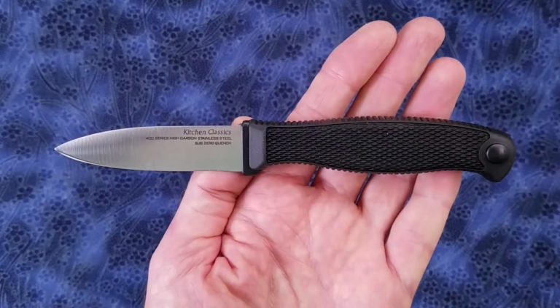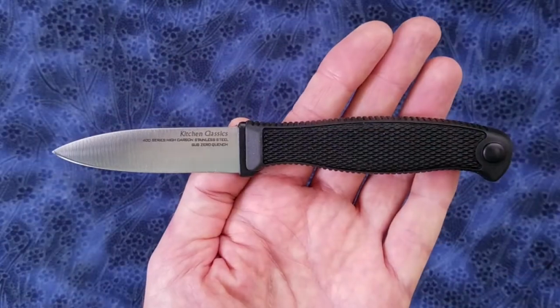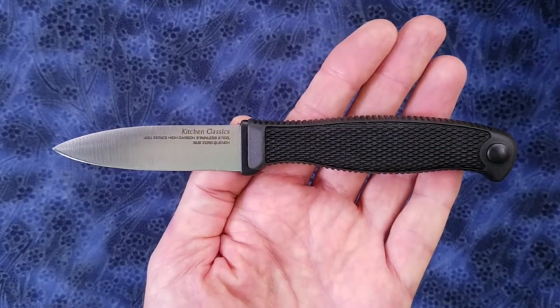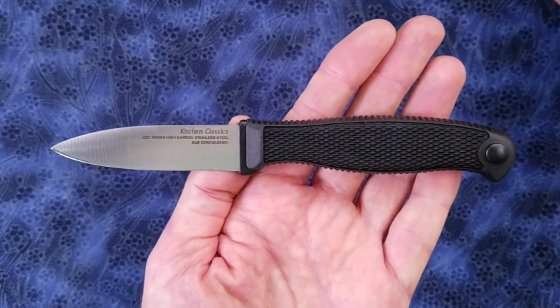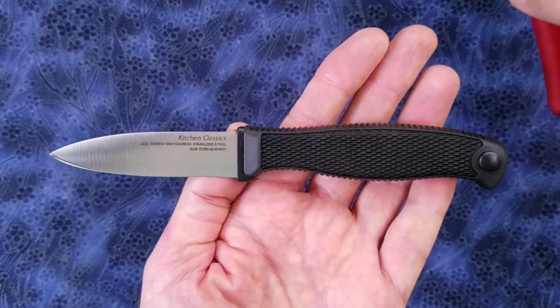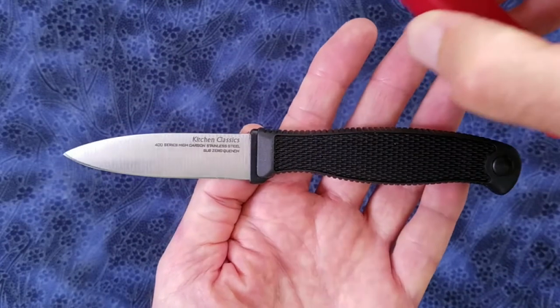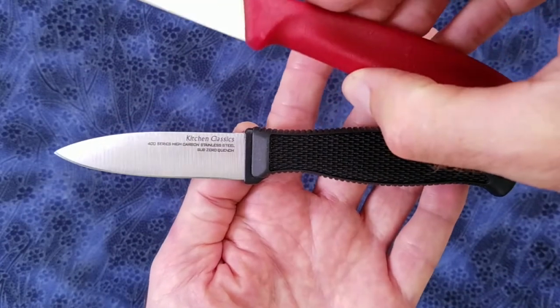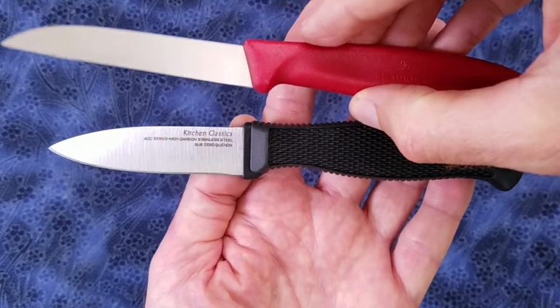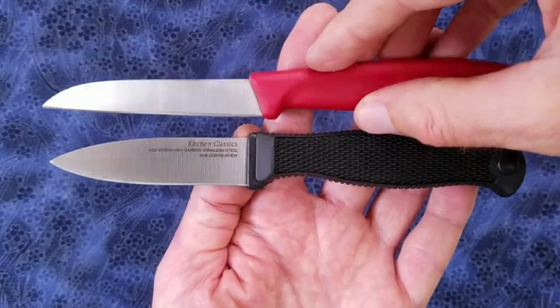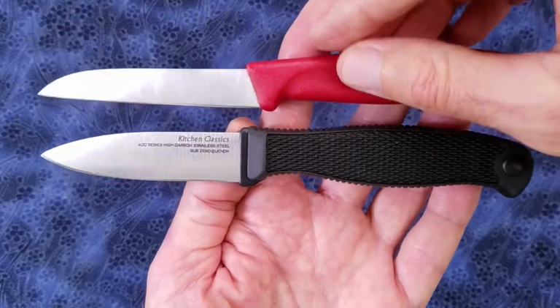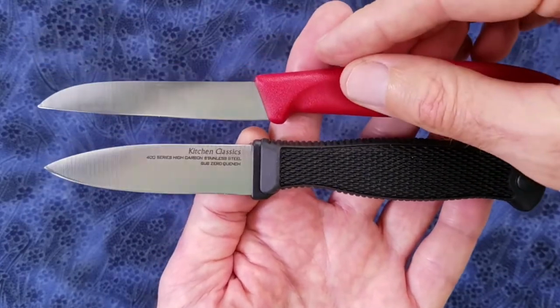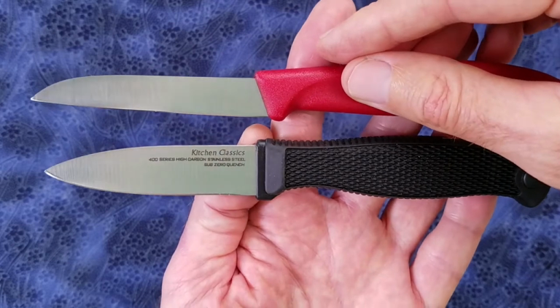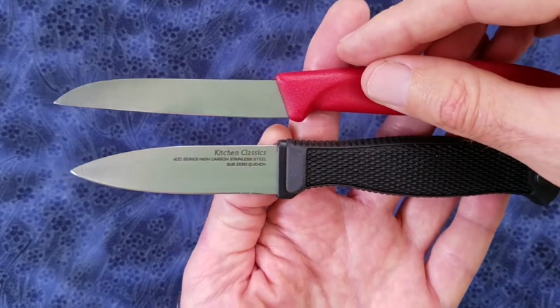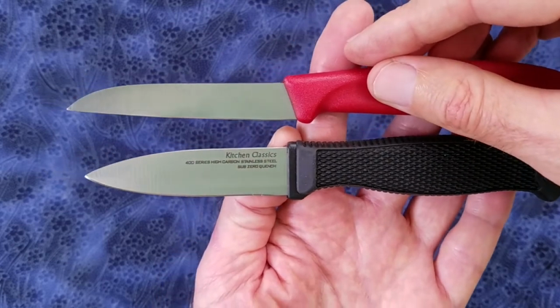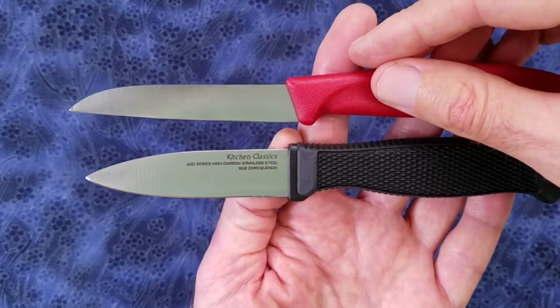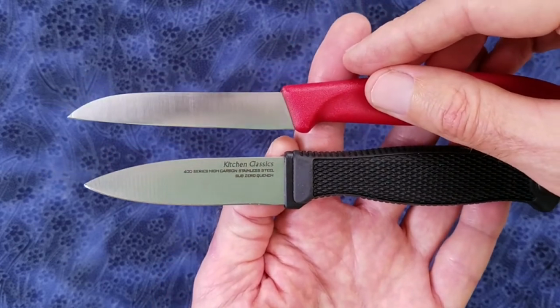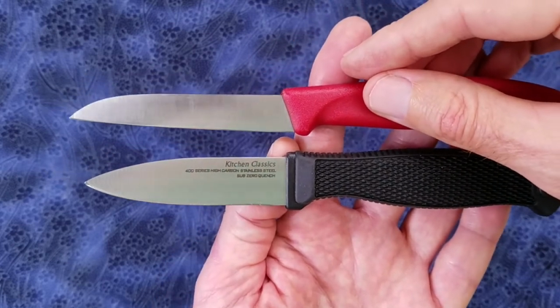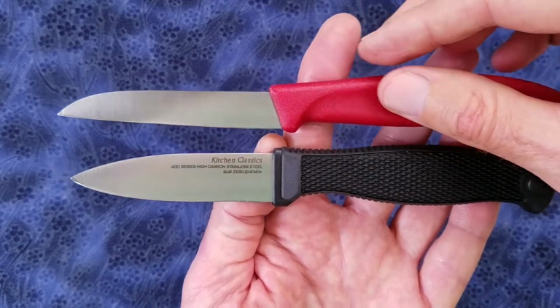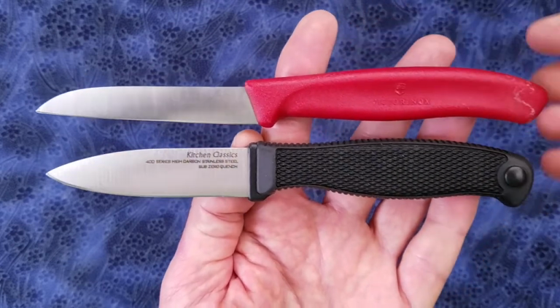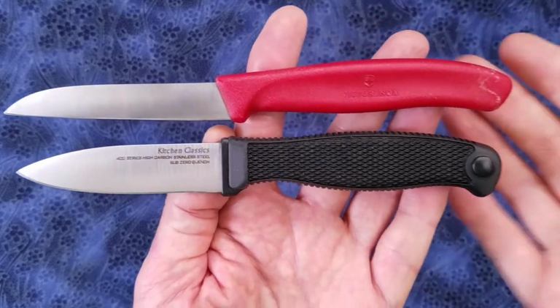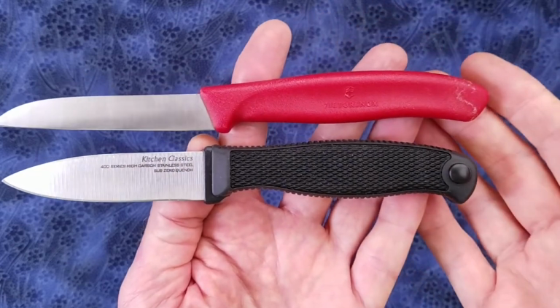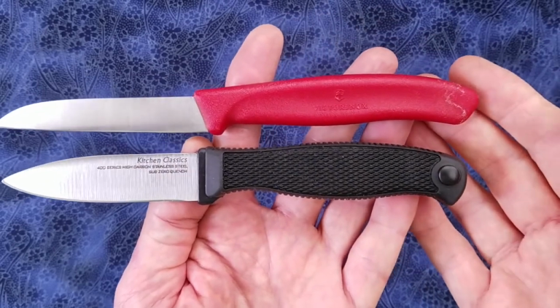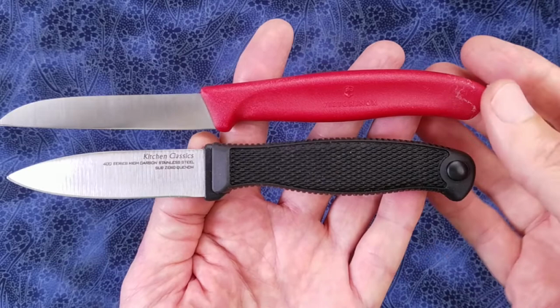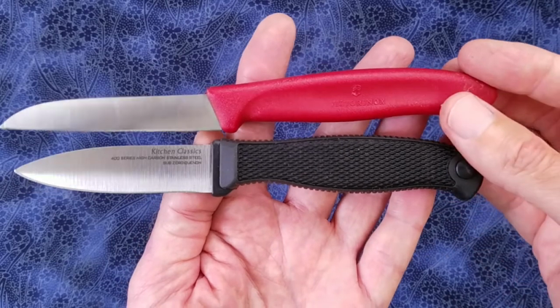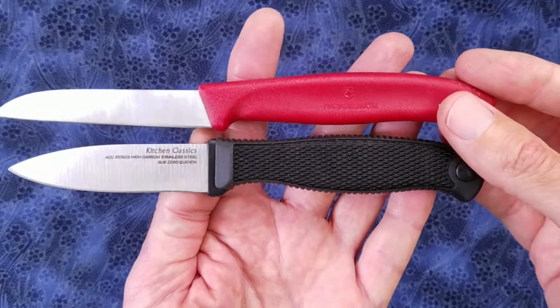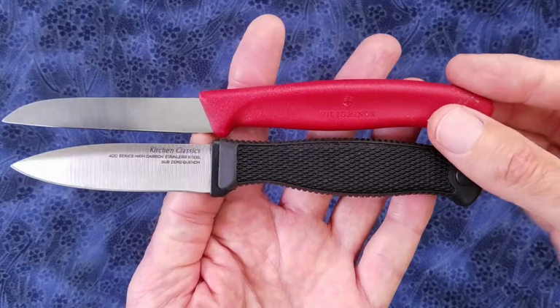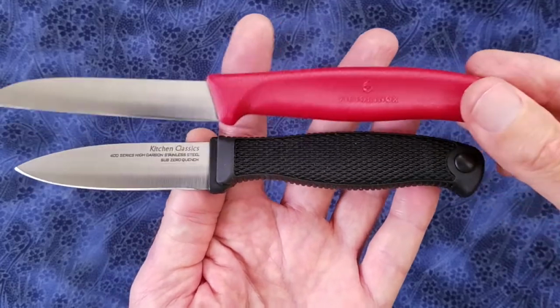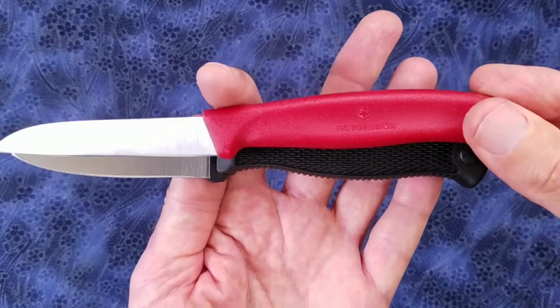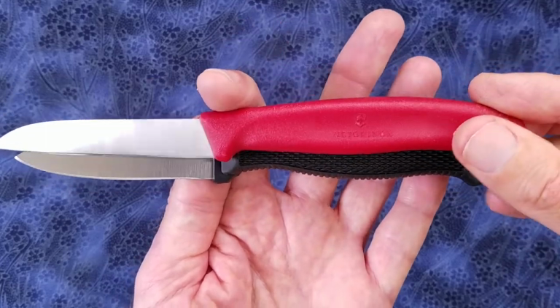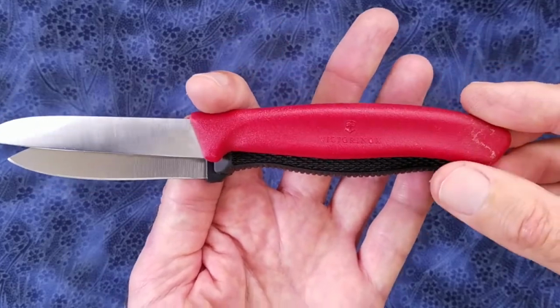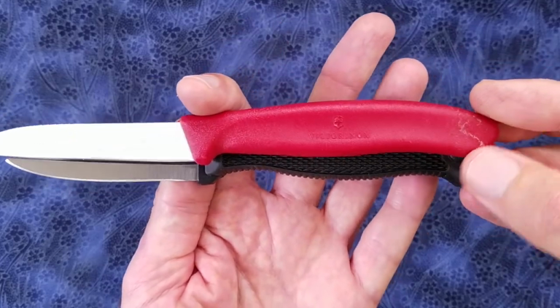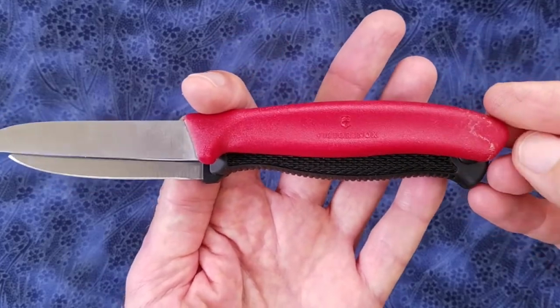Here's a comparison with a Victorinox sheep's foot paring knife. You can see the blade length on the Victorinox is about a half inch longer. The grip lengths are very similar, and the actual usable grip lengths are almost identical.